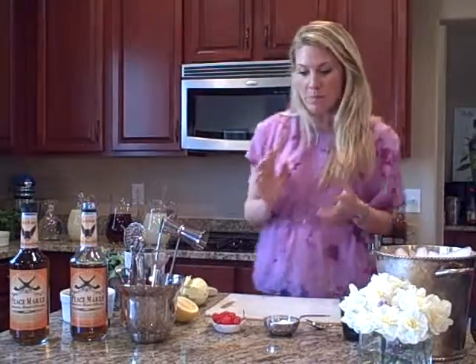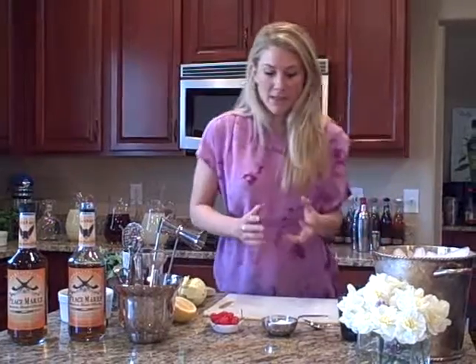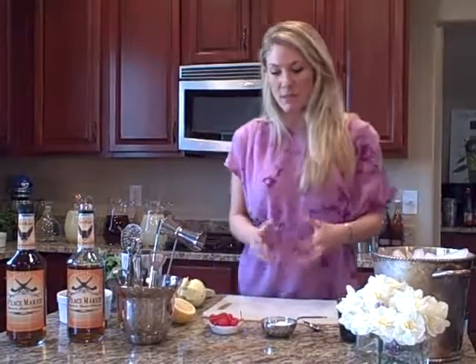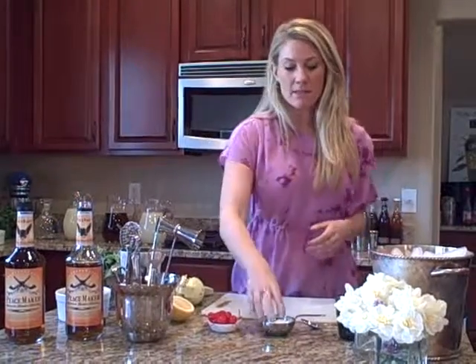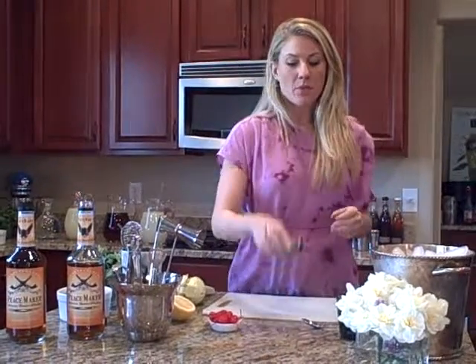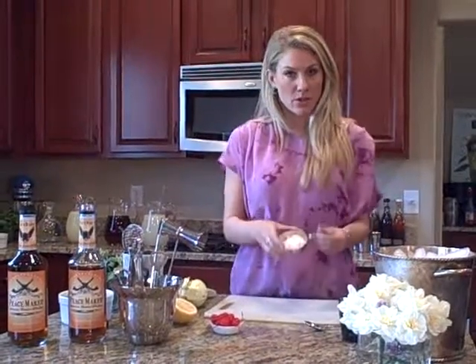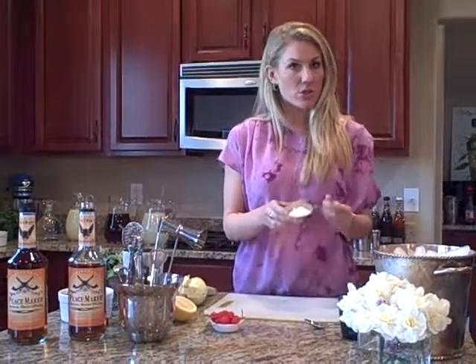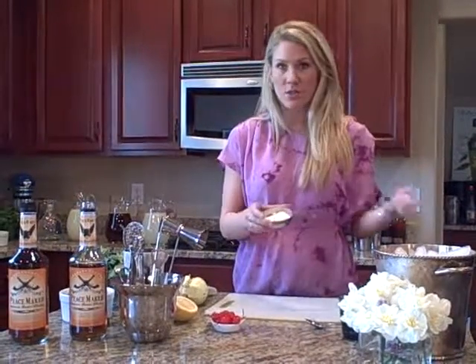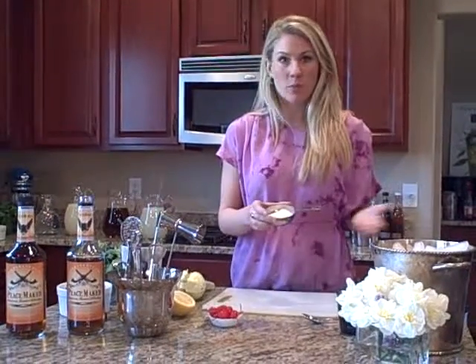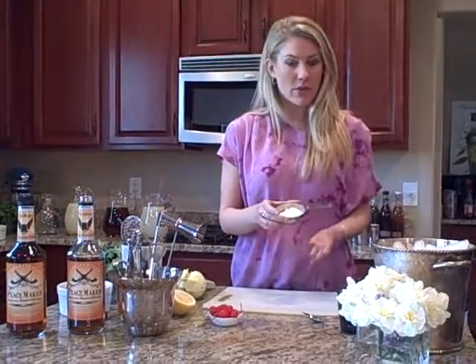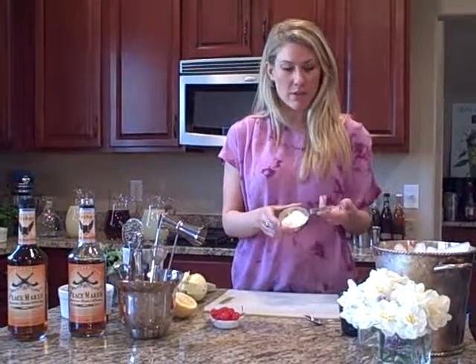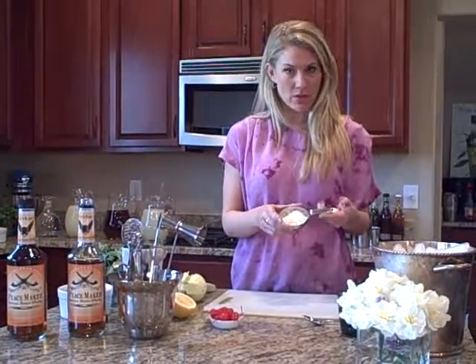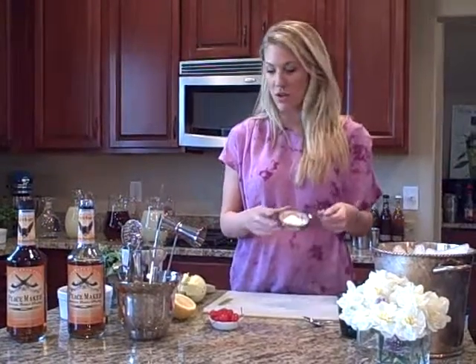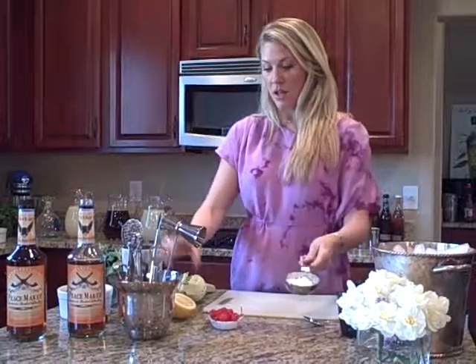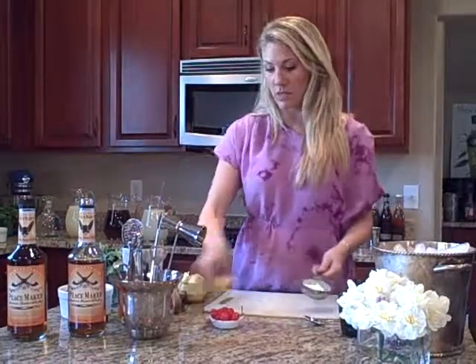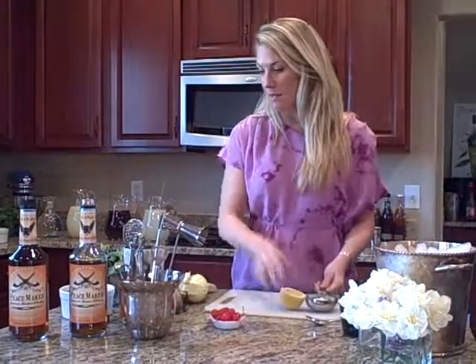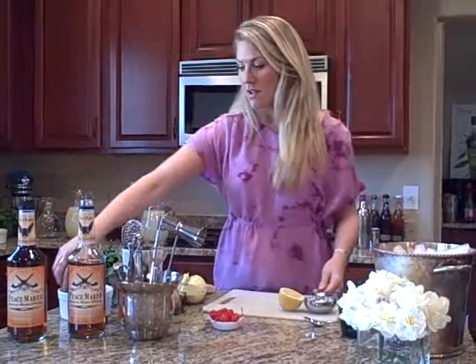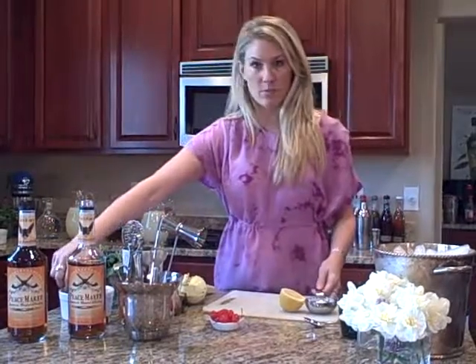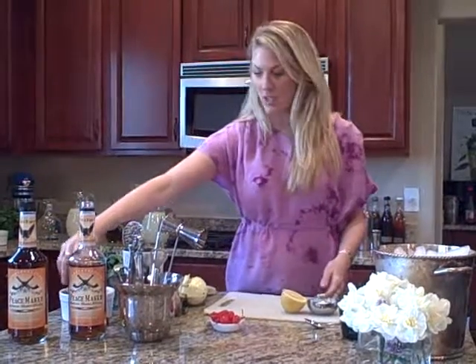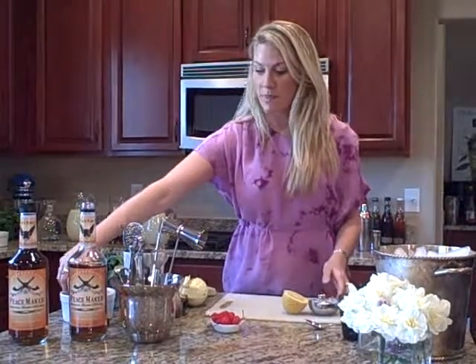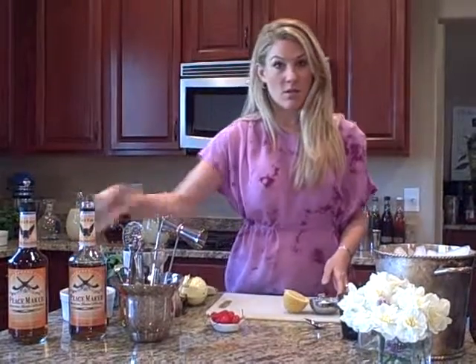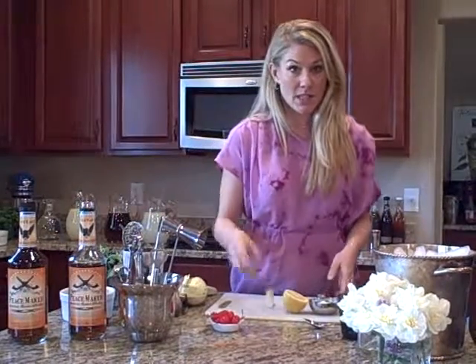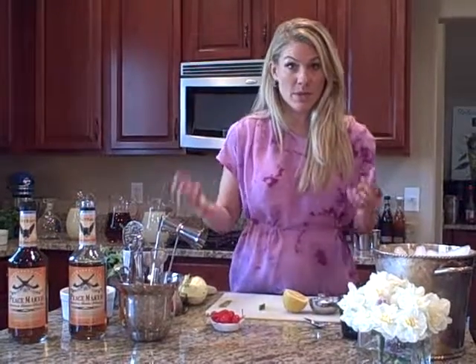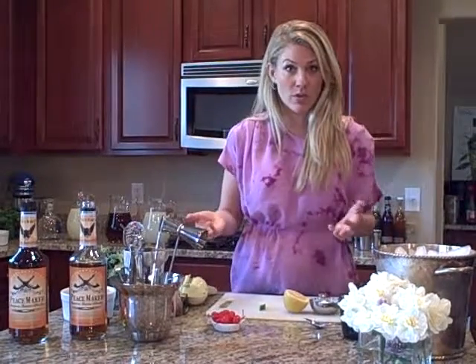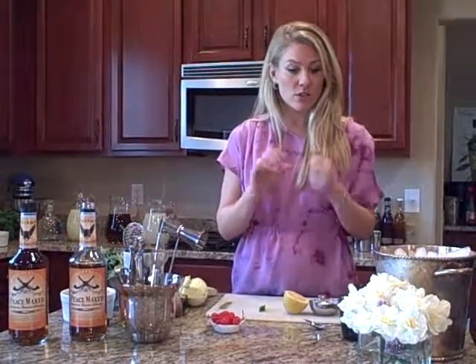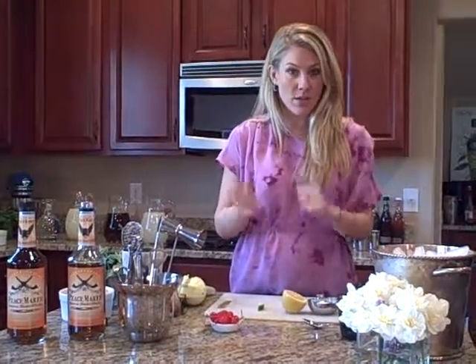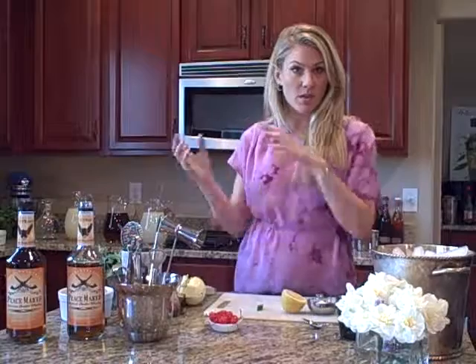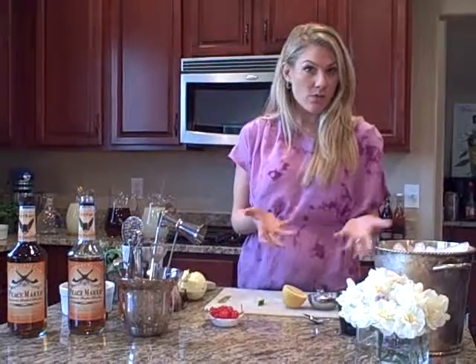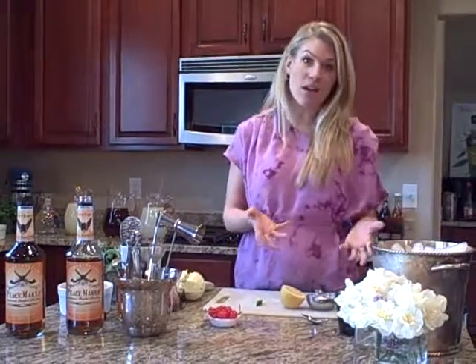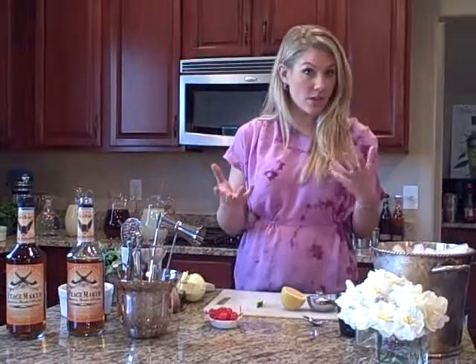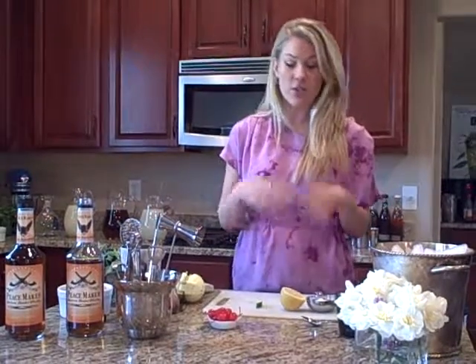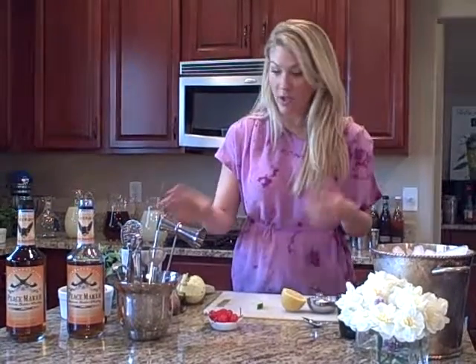The basic recipe is powdered sugar — or simple syrup, whatever you have — we're going powdered sugar, a little bit of lemon, a little bit of lime, Peacemaker of course, shake it up, voila, garnish. So here we go.